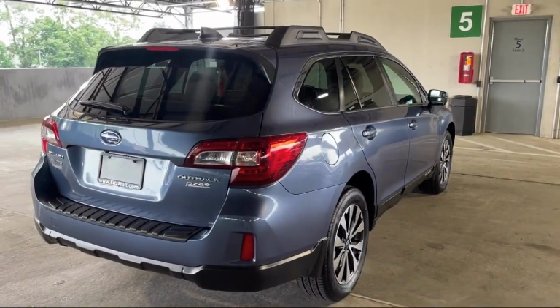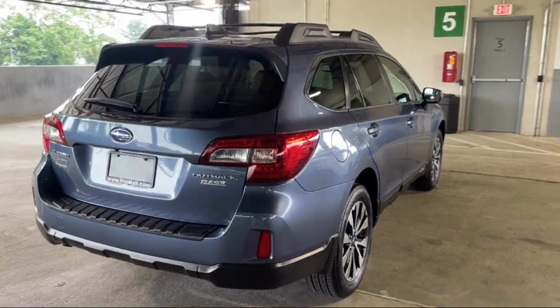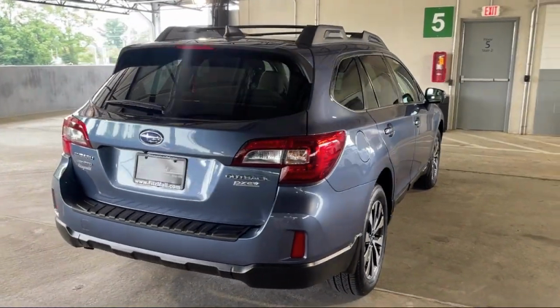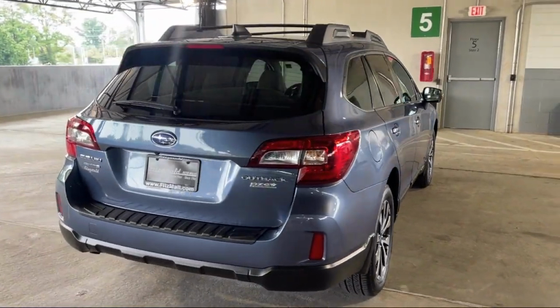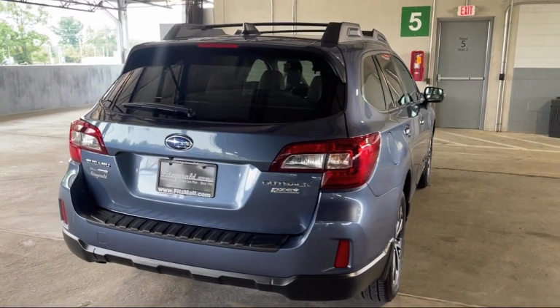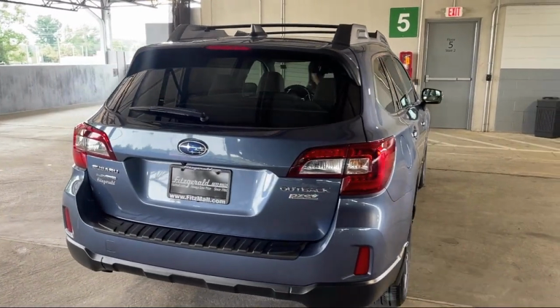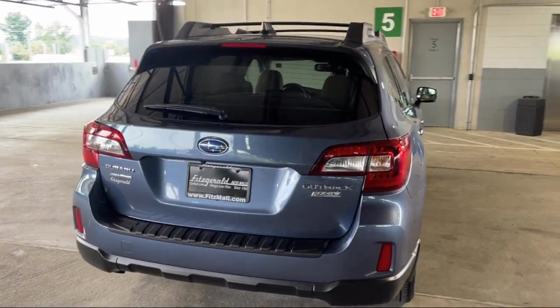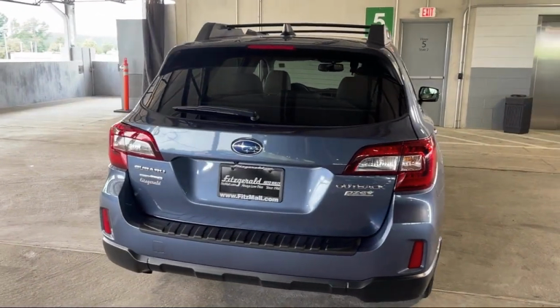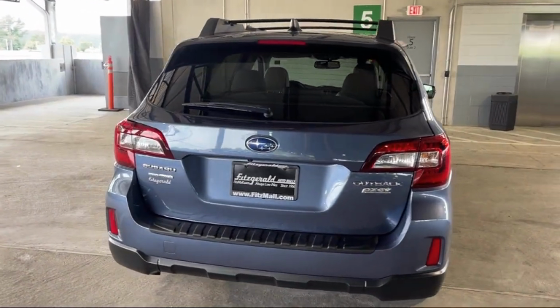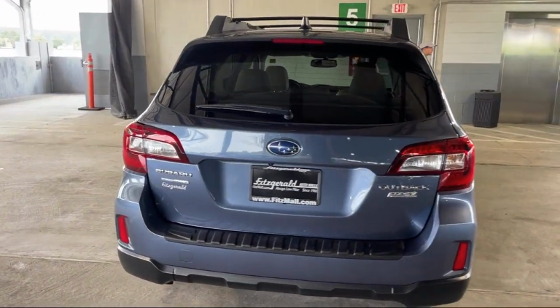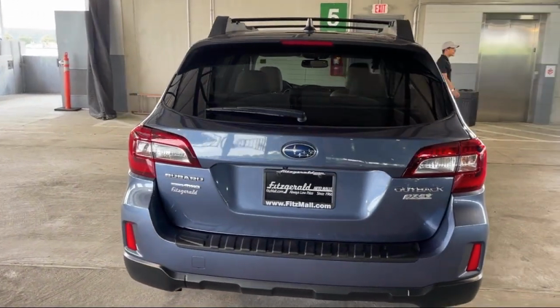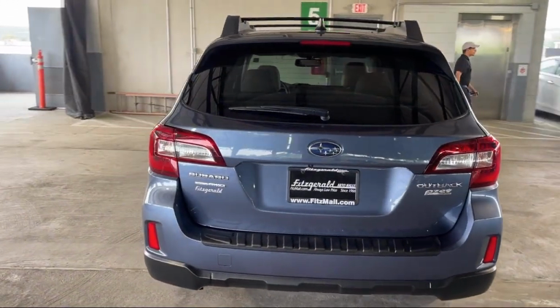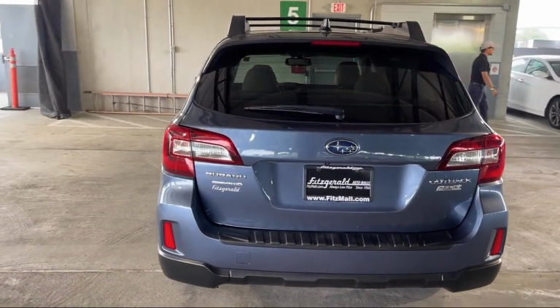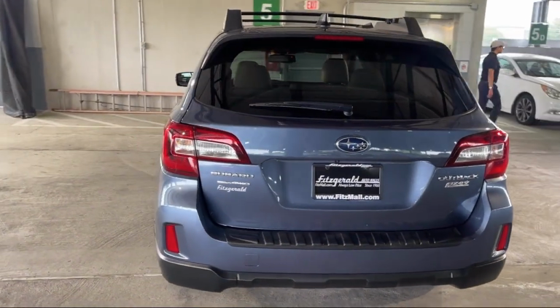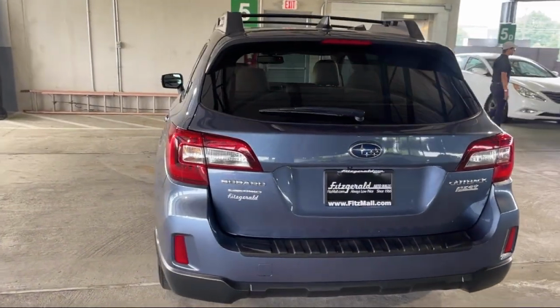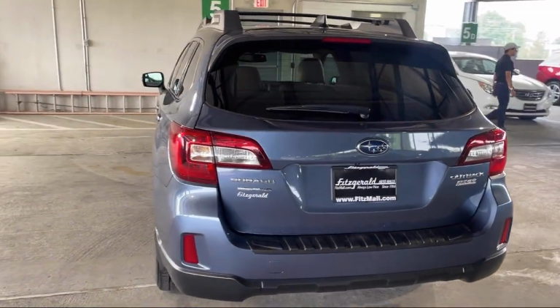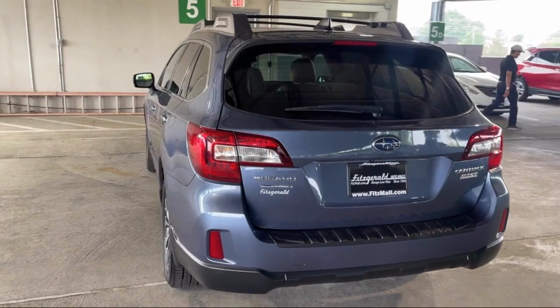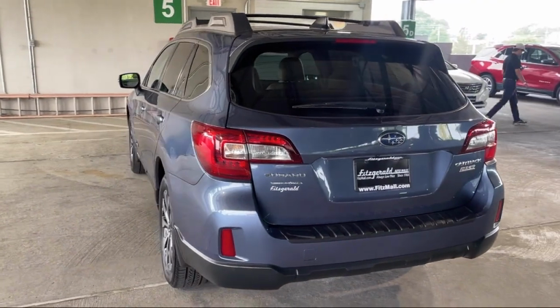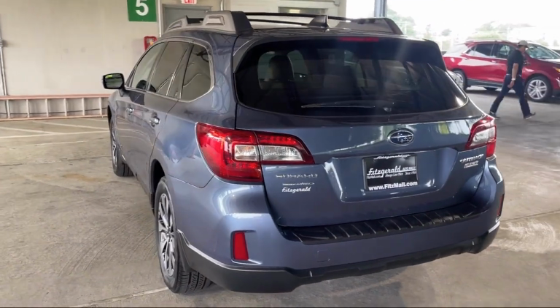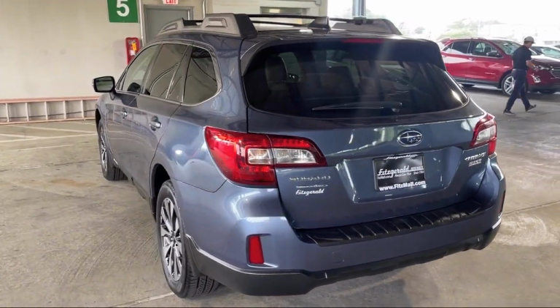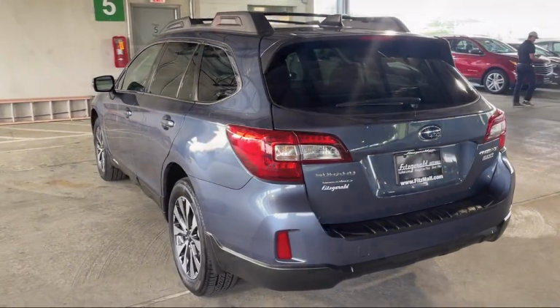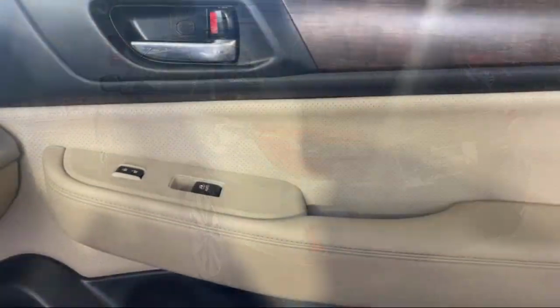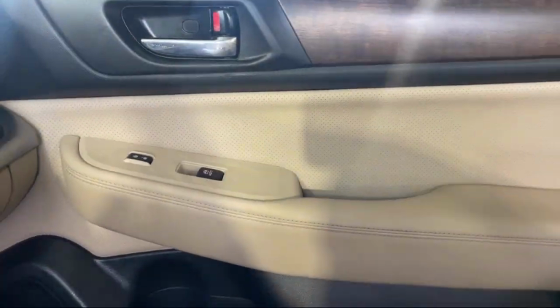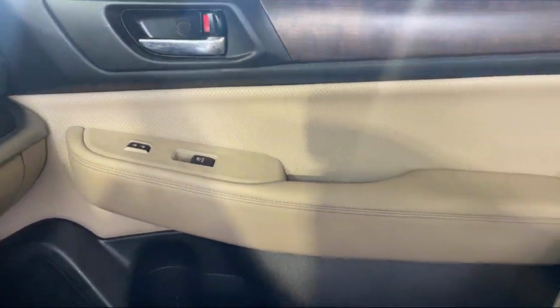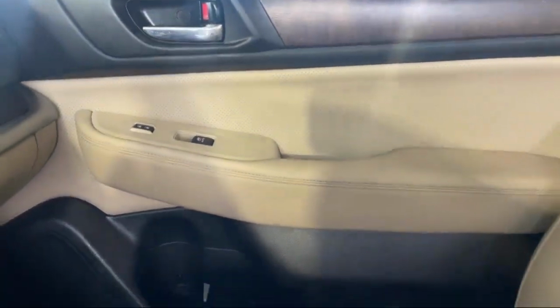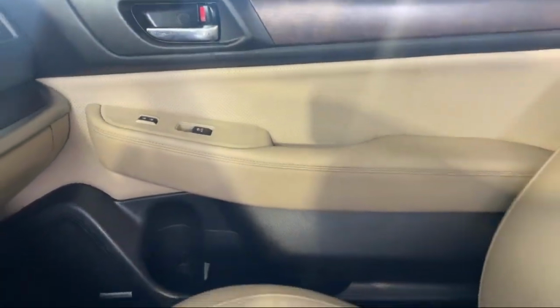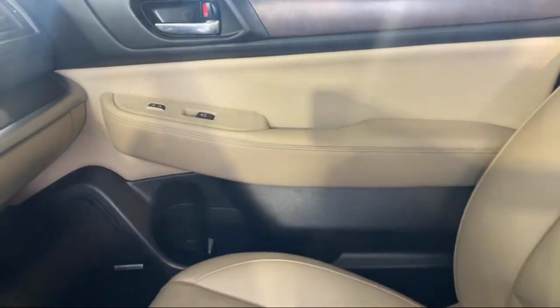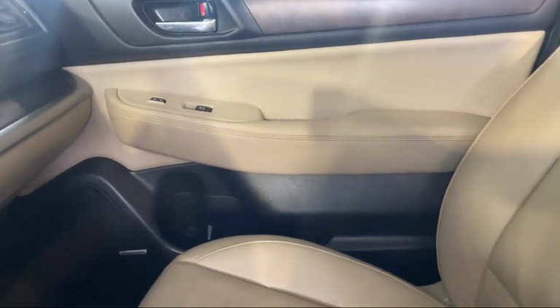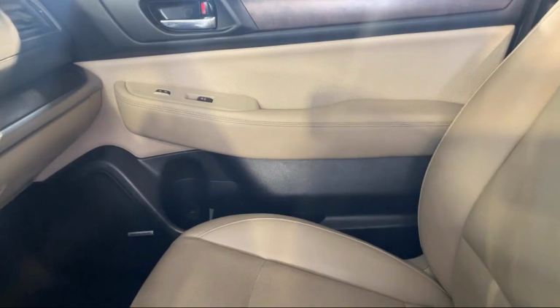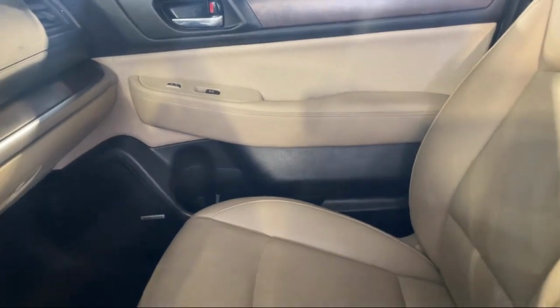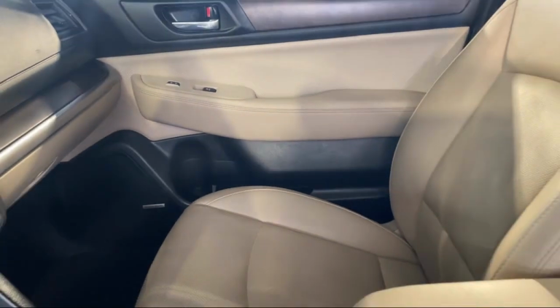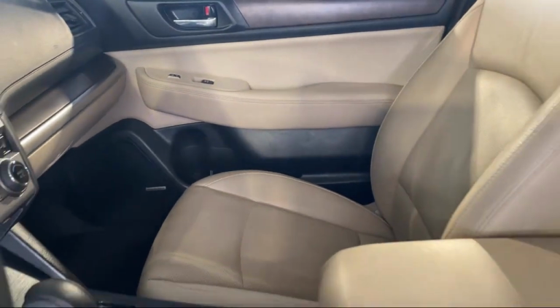Bluetooth auxiliary audio info, voice operated audio system, telescopic and tilt steering wheel, six-speaker audio system. And has less than 85,000 miles on the odometer.